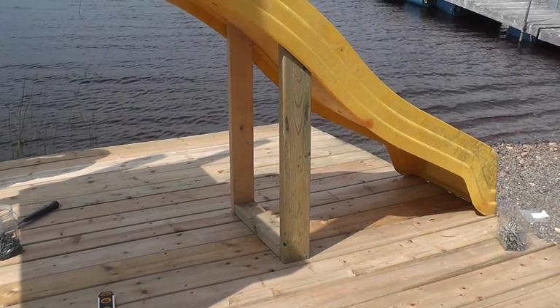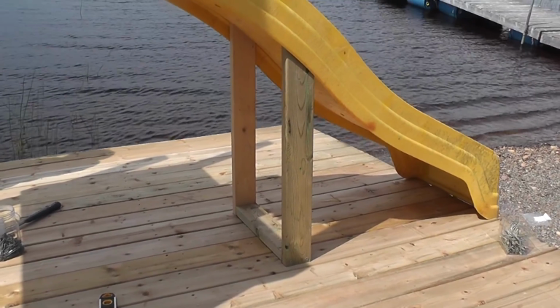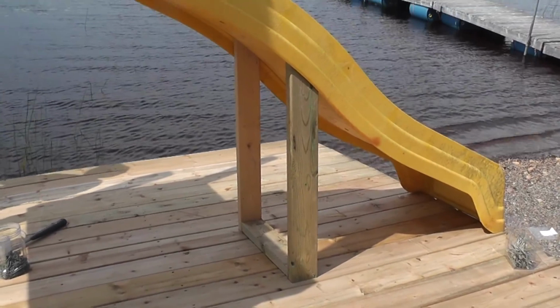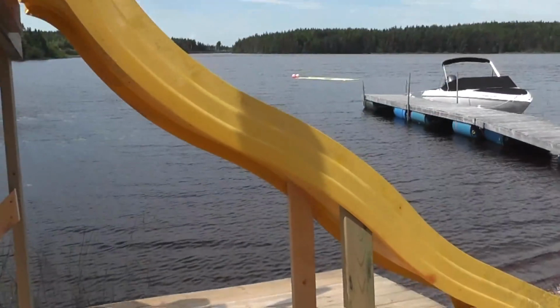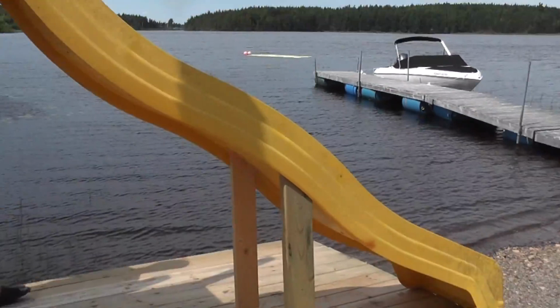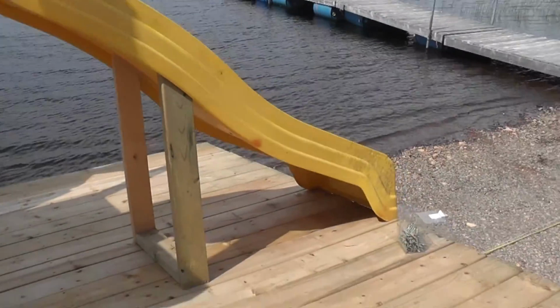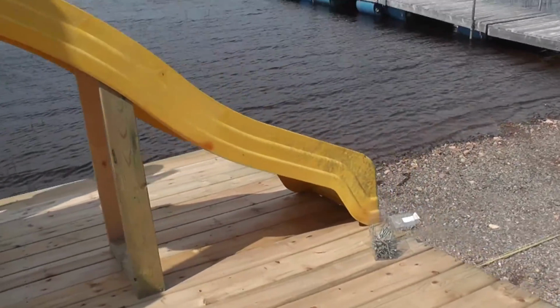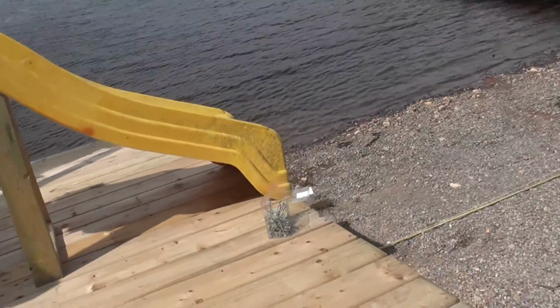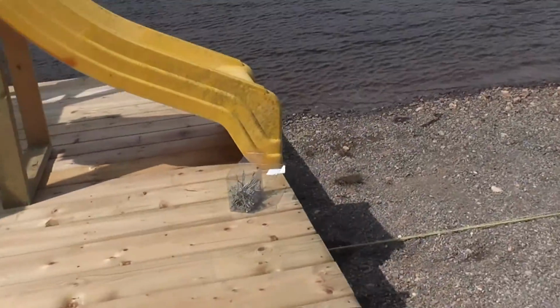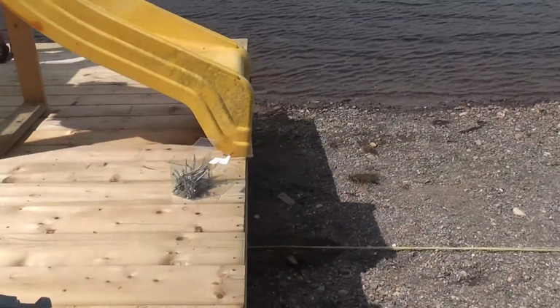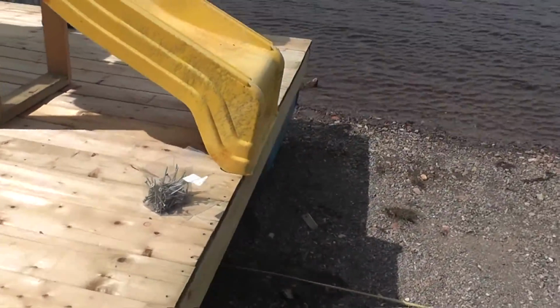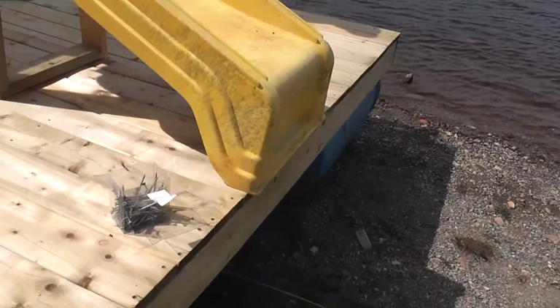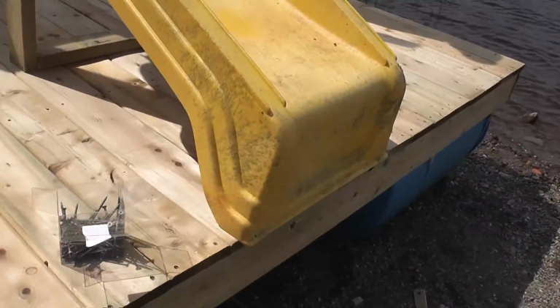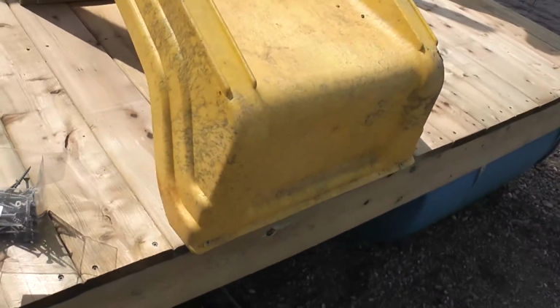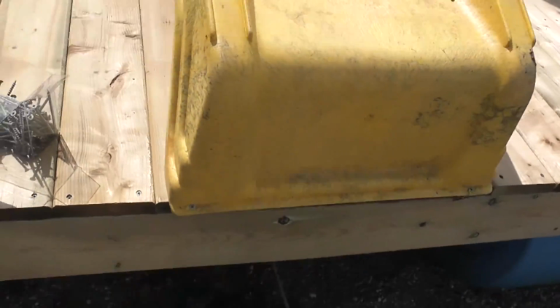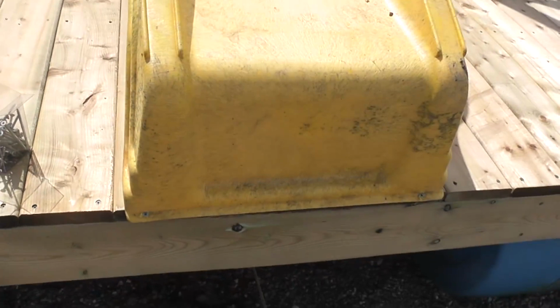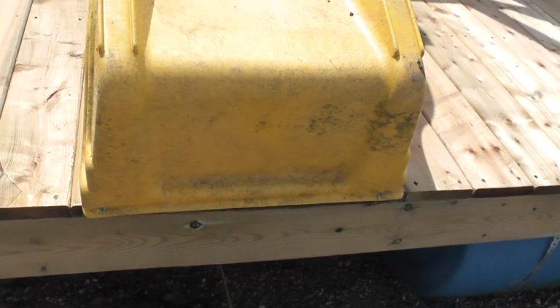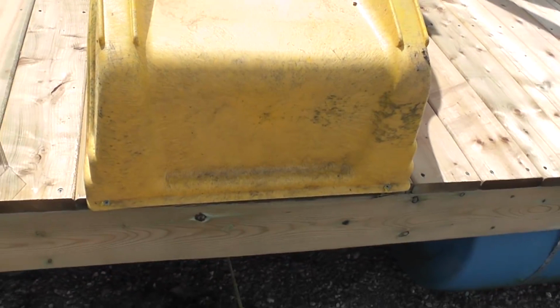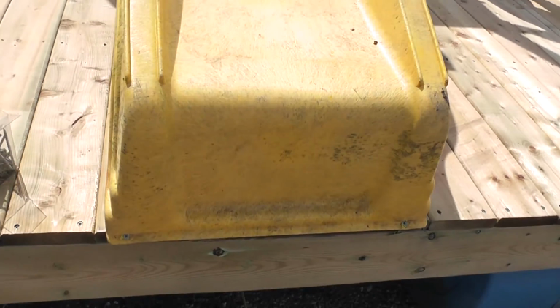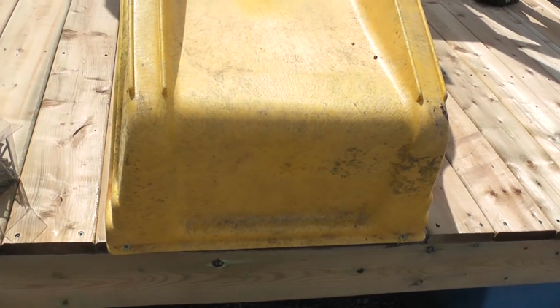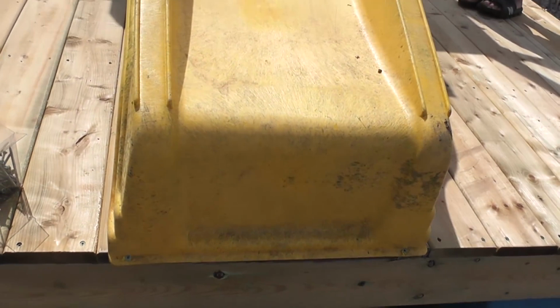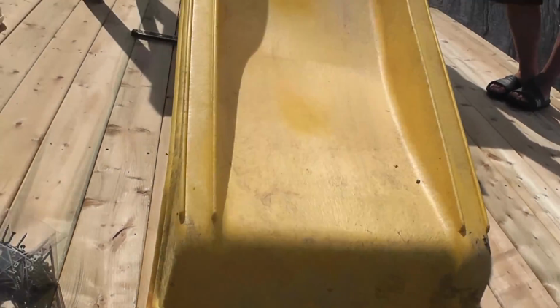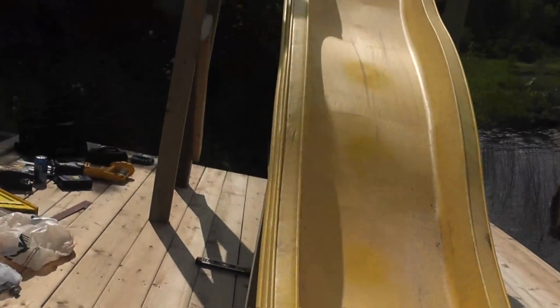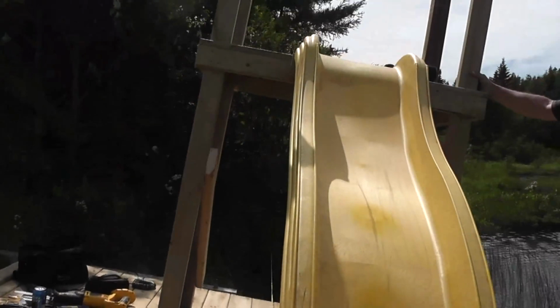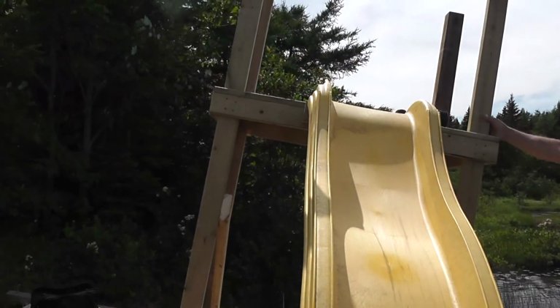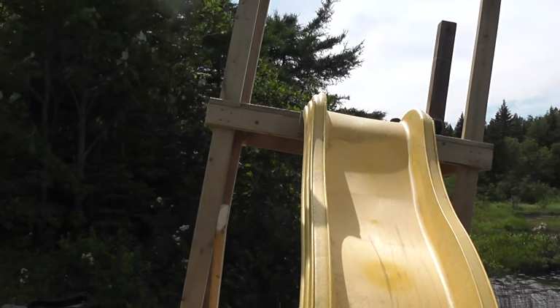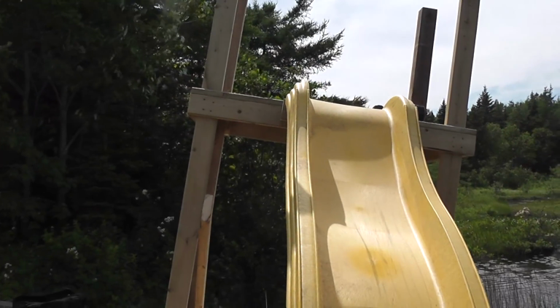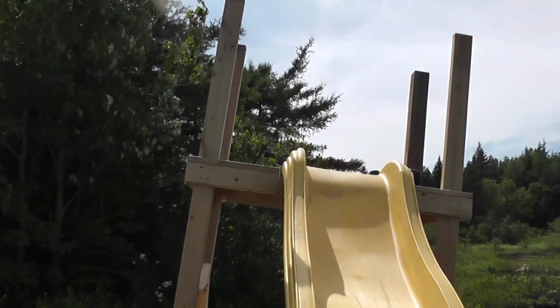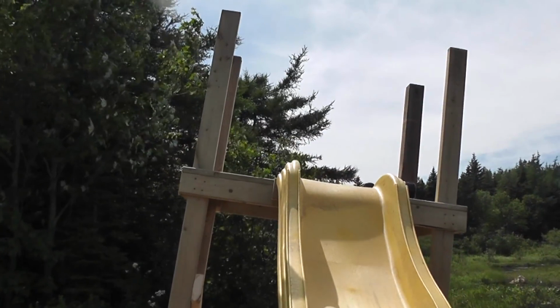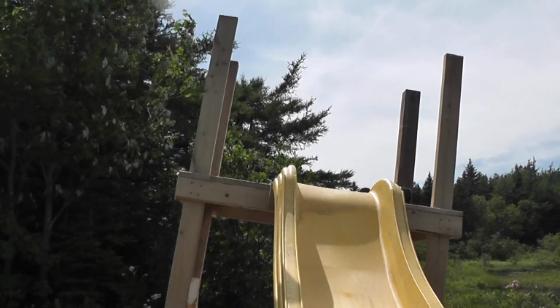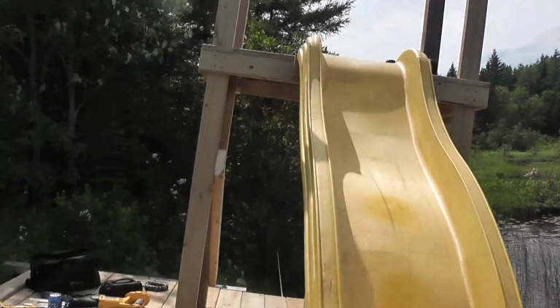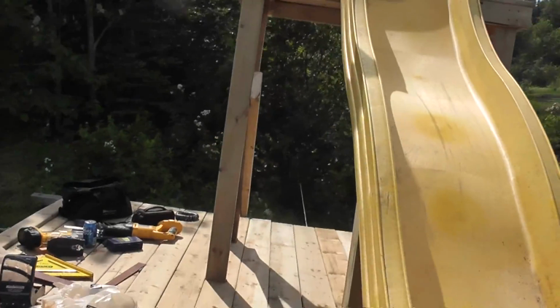Two by fours for support coming down the slide — we just tacked it on the end, more or less for safety. We've got things on the ladder going next.